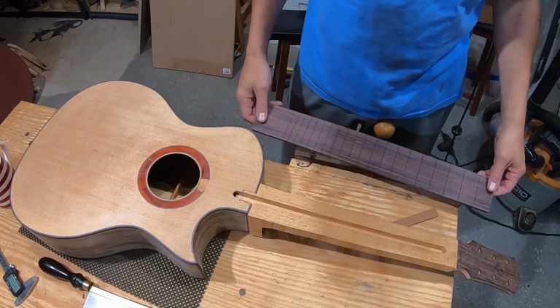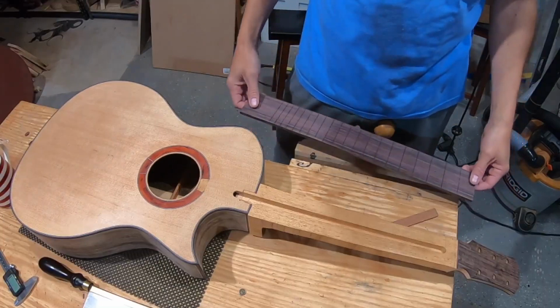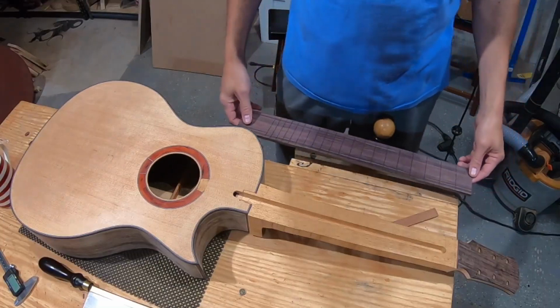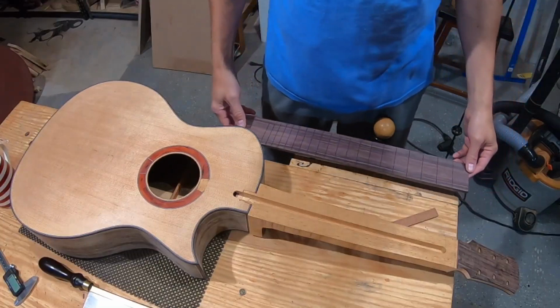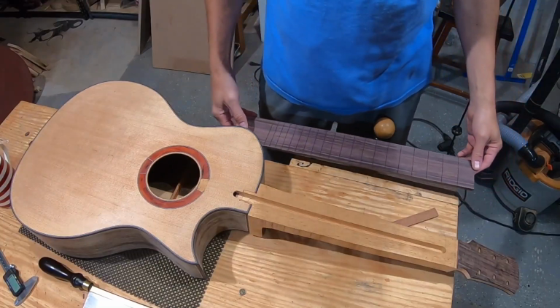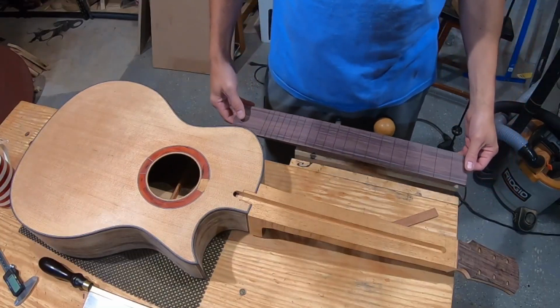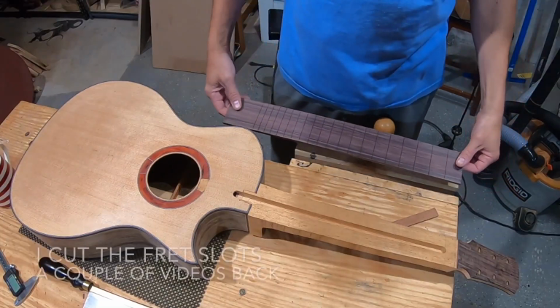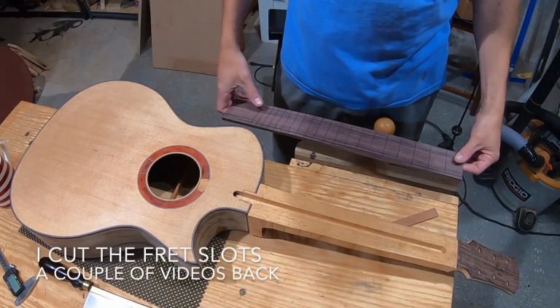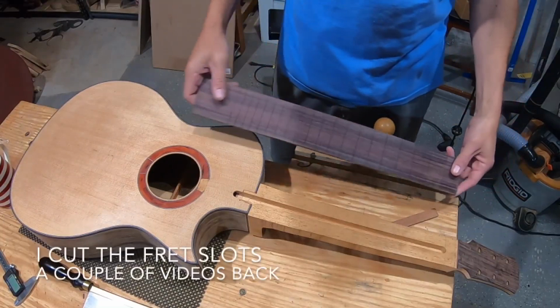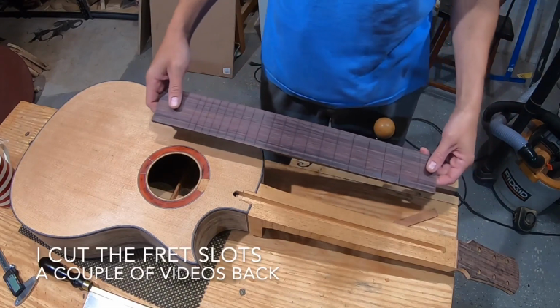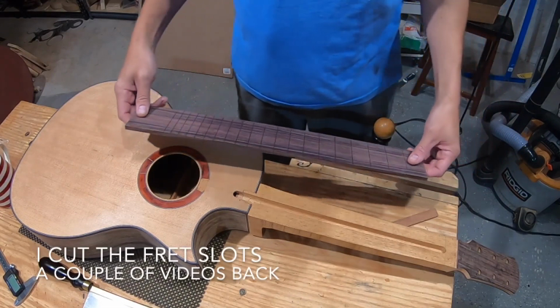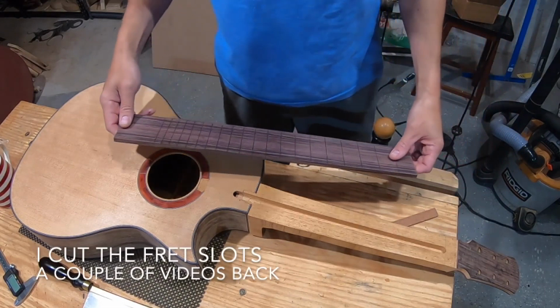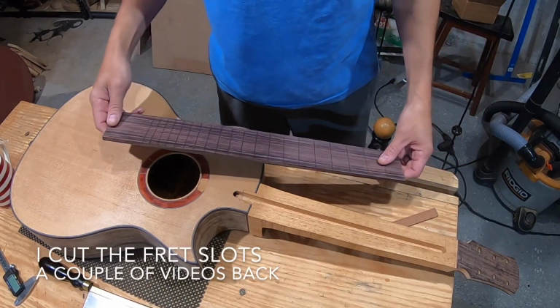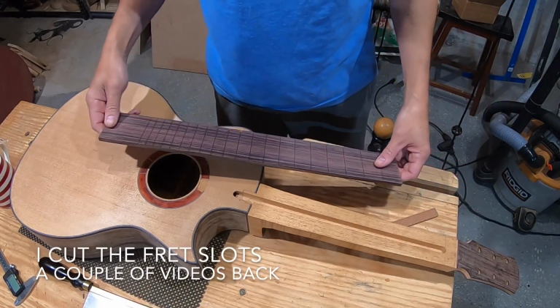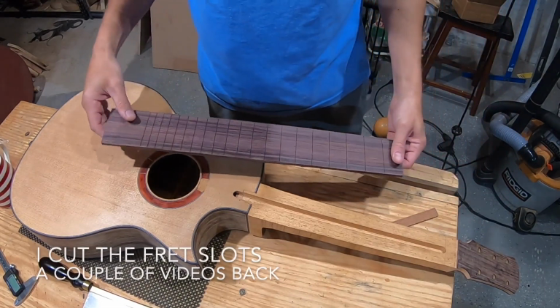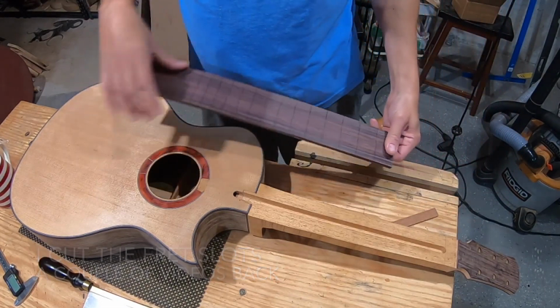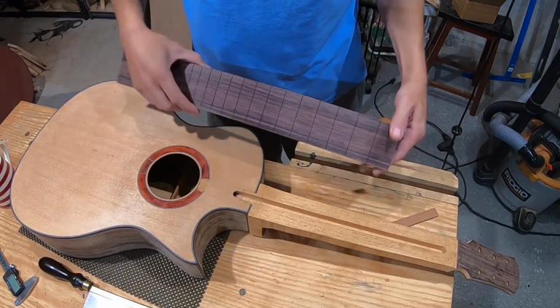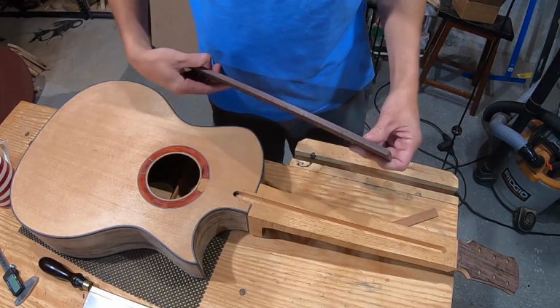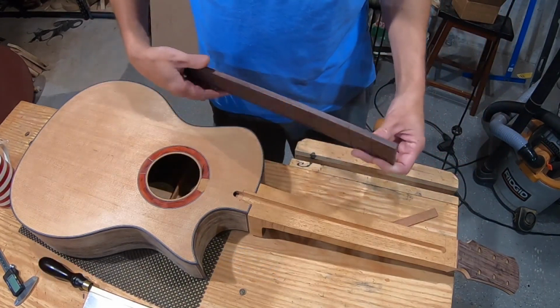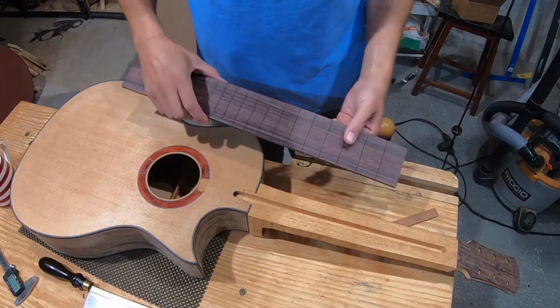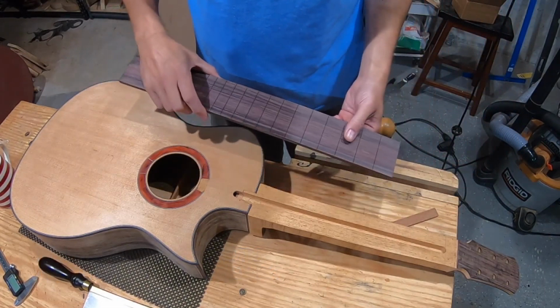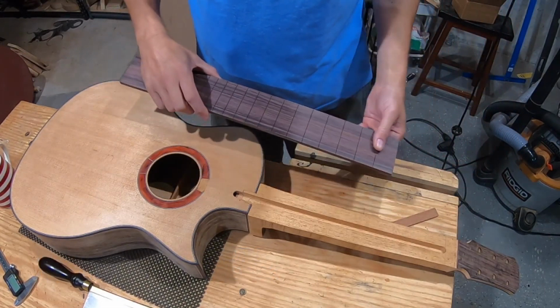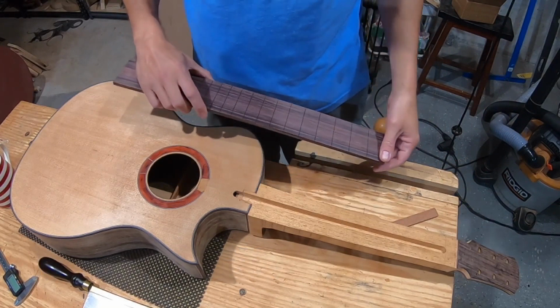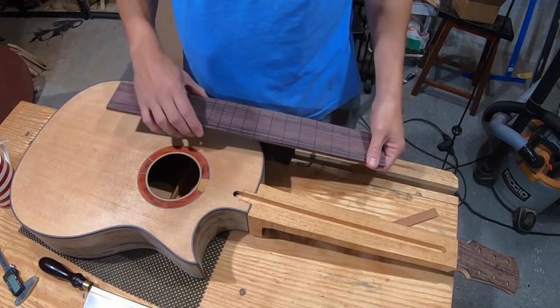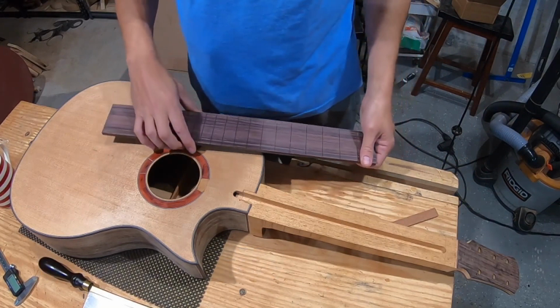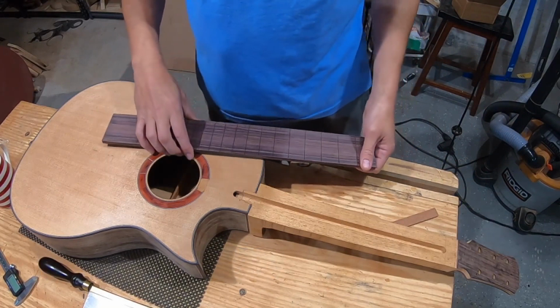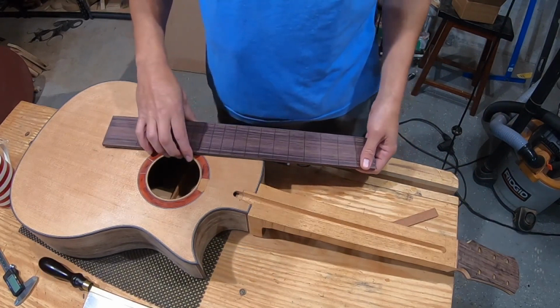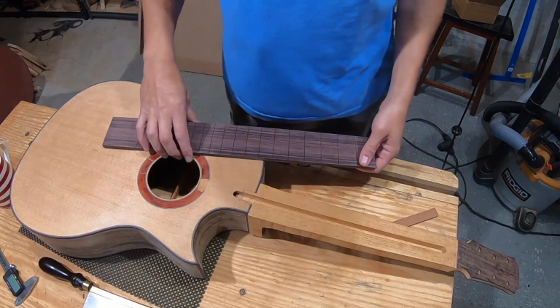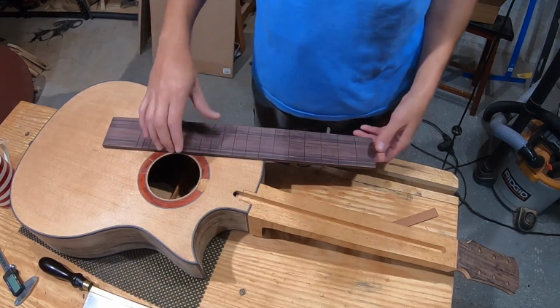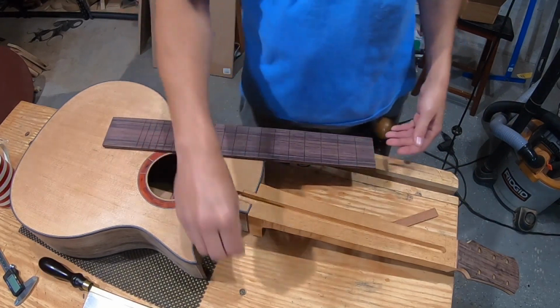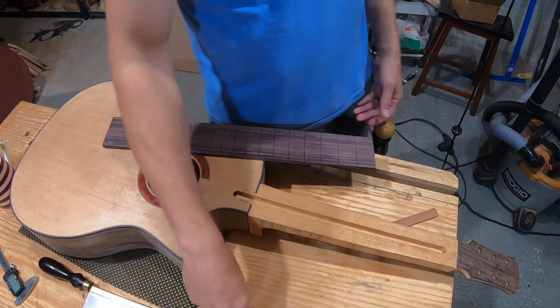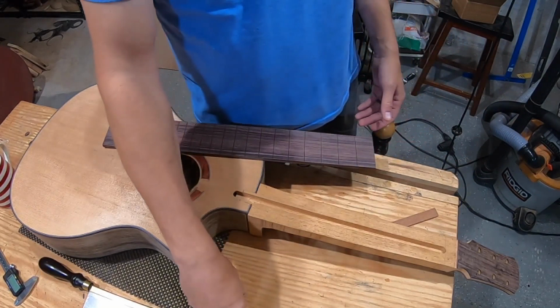I'm at the point where I need to go ahead and make the fretboard, taper the fretboard, bind the fretboard, and do all that kind of stuff. But I've got some design ideas and things I need to decide on.